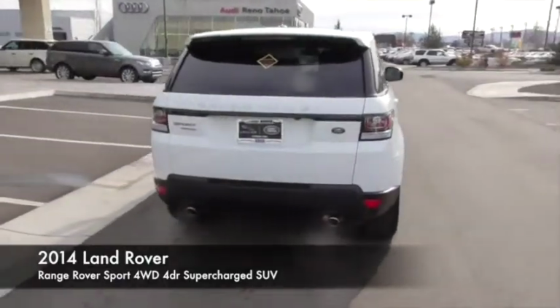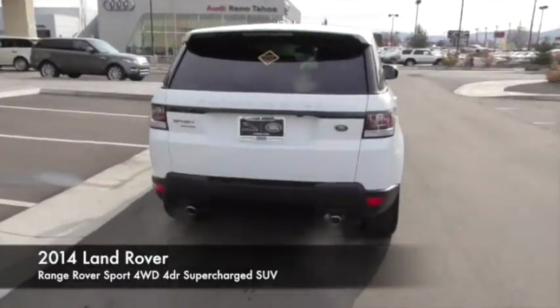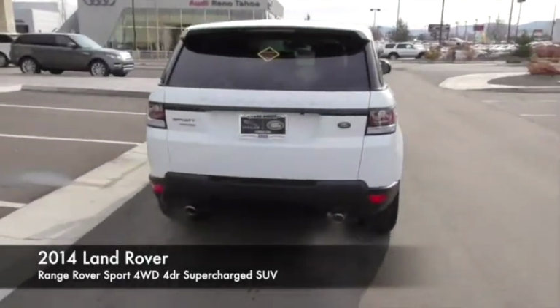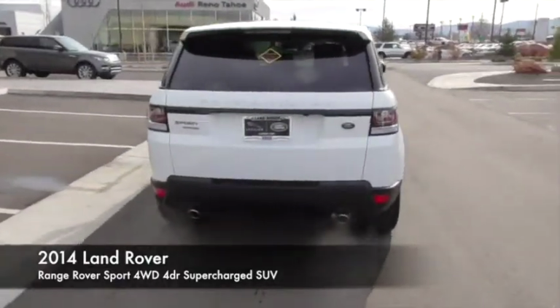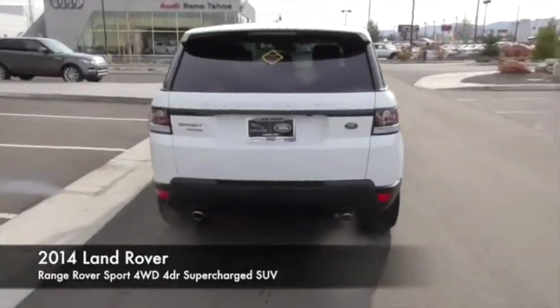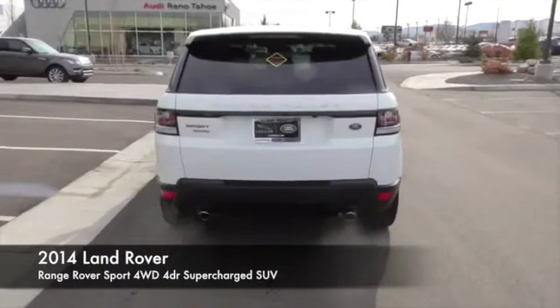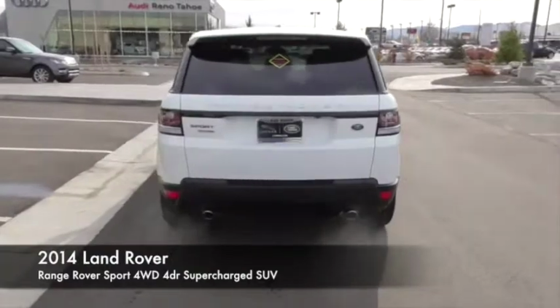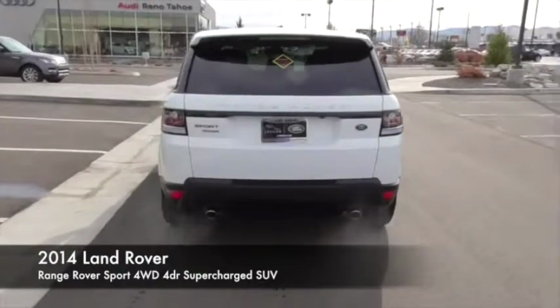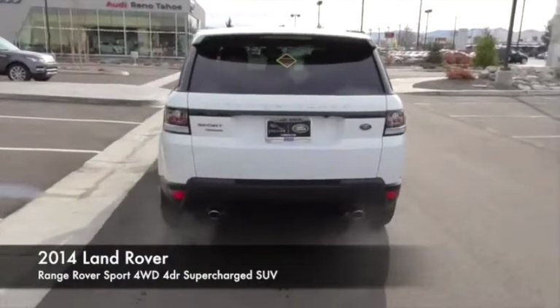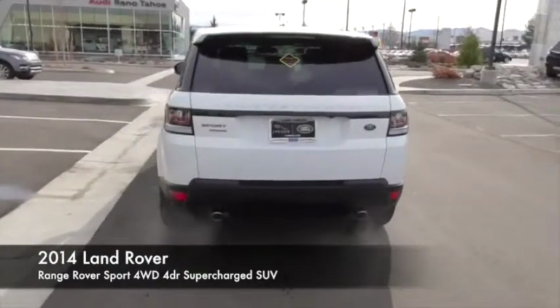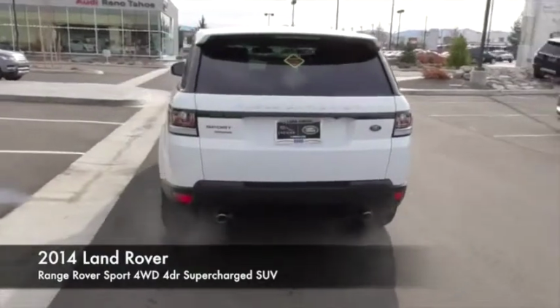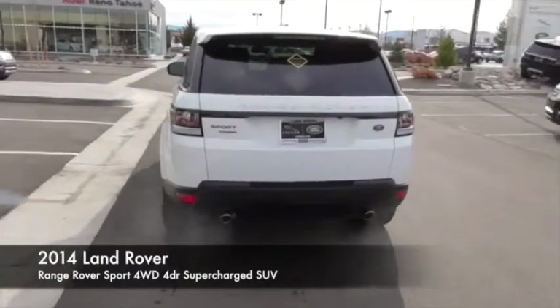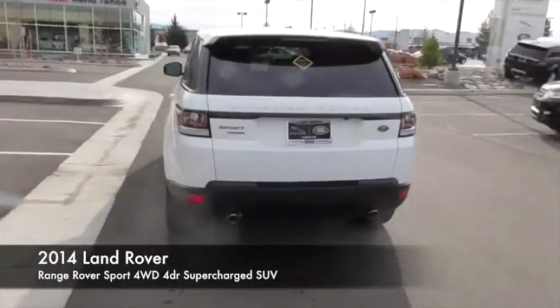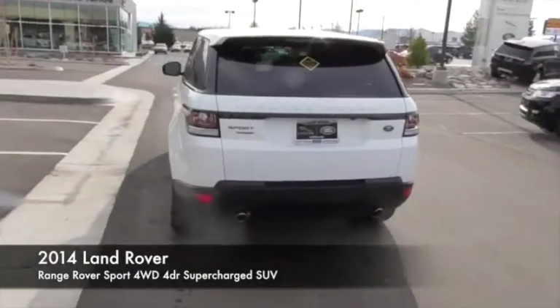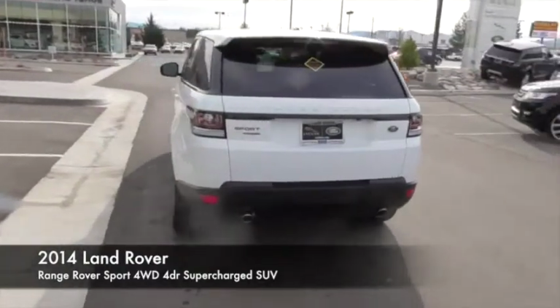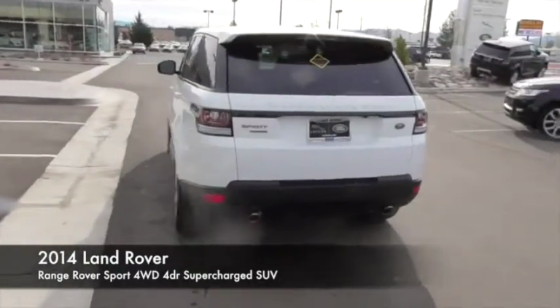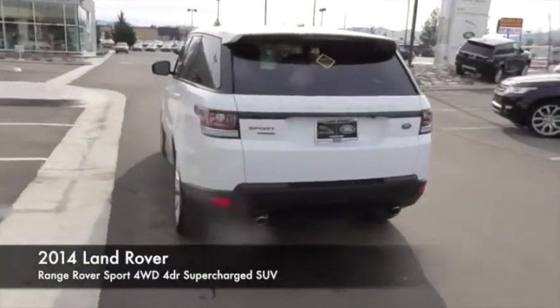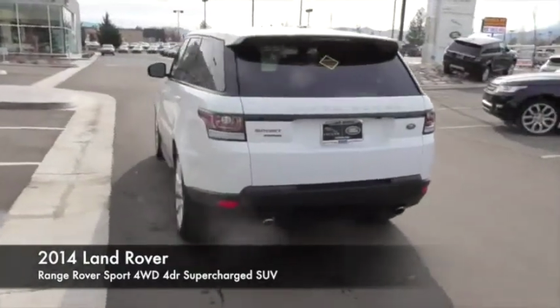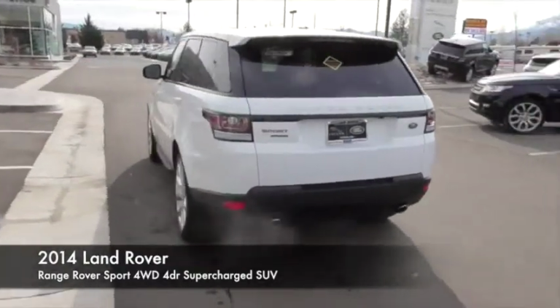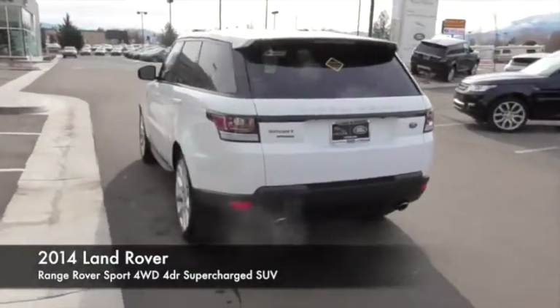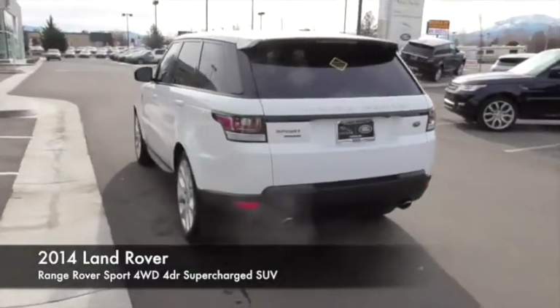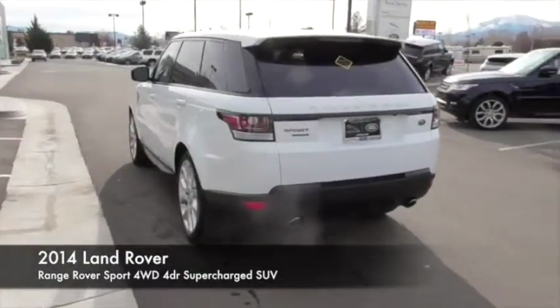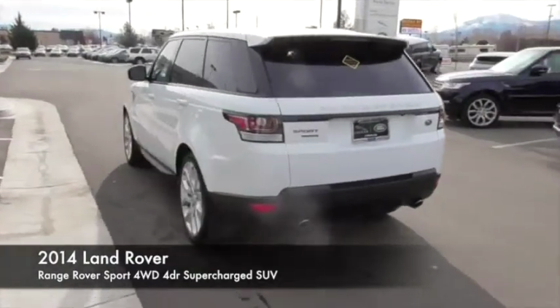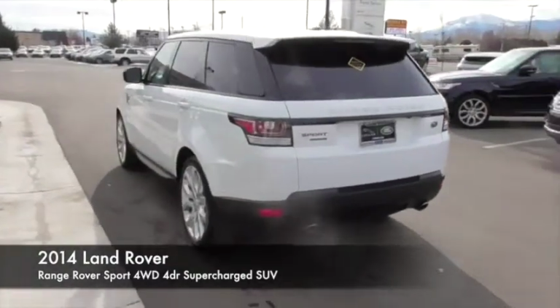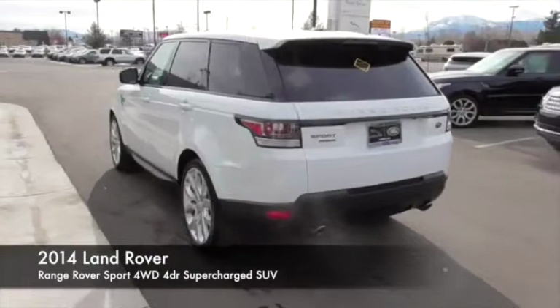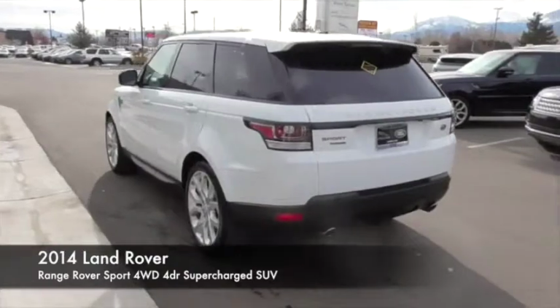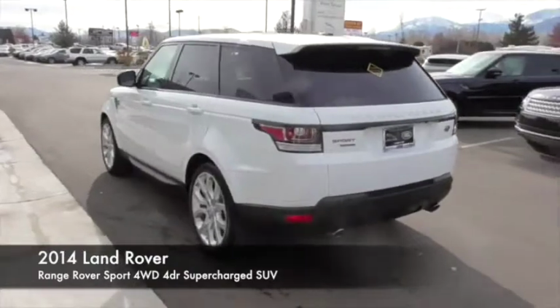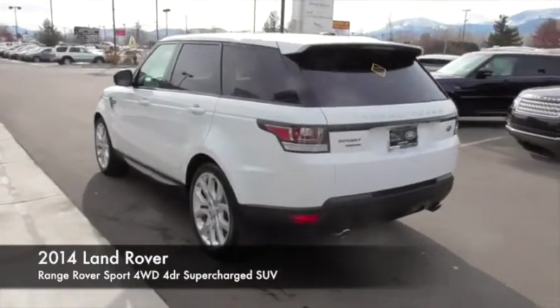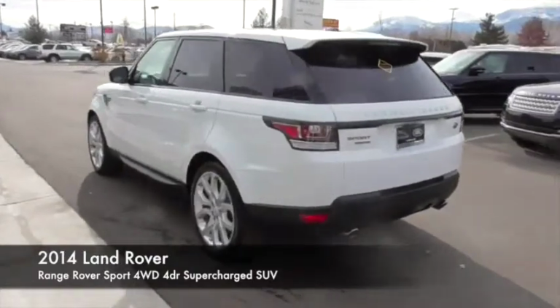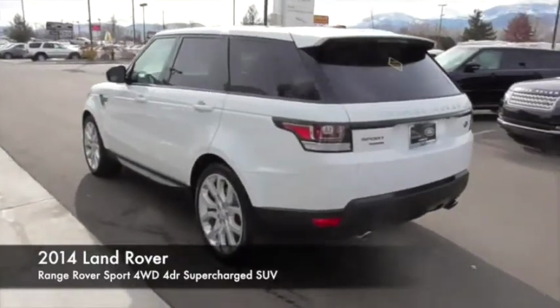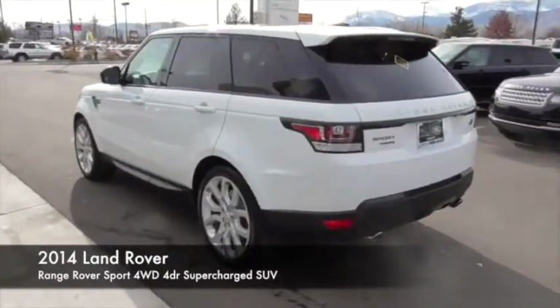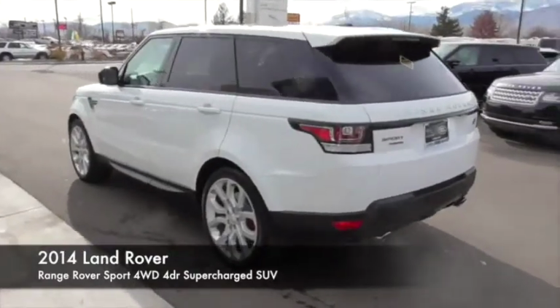Clock, passenger airbag, fog lights. A vehicle like this doesn't come along every day. Come in and get it before someone else does.